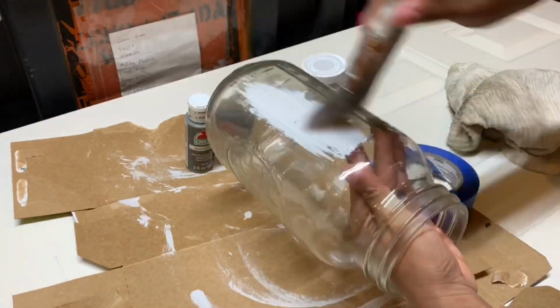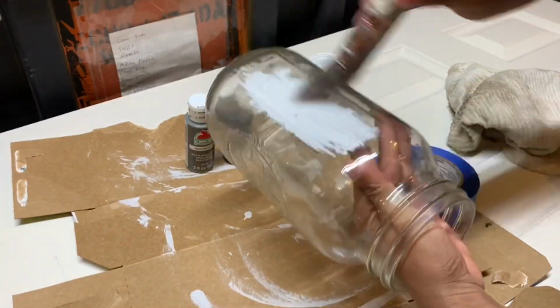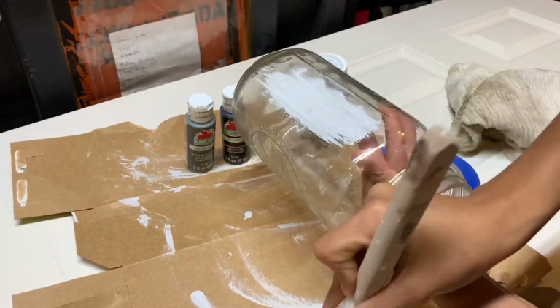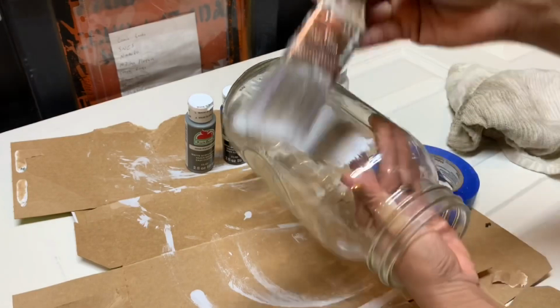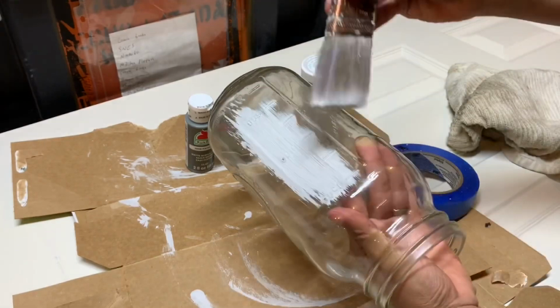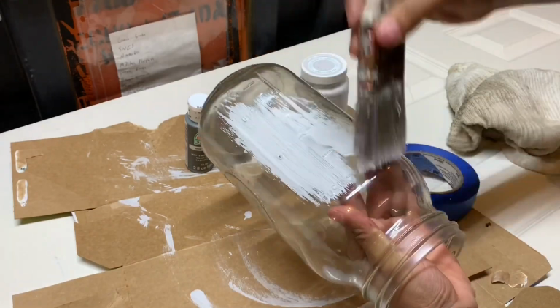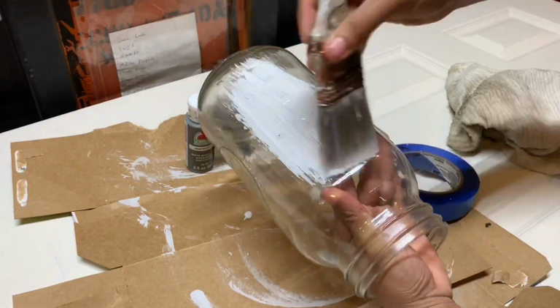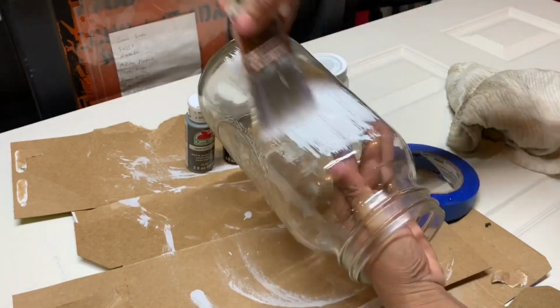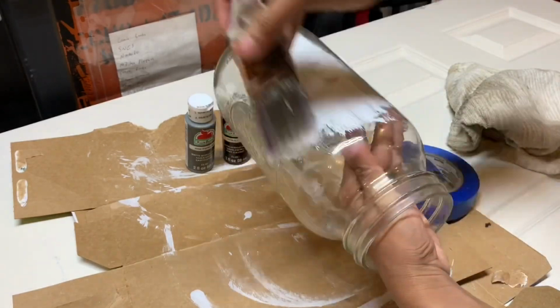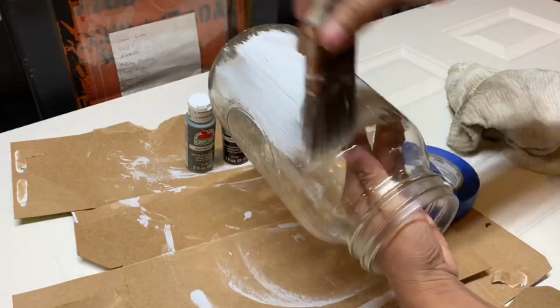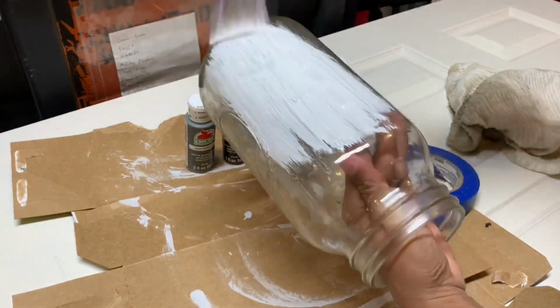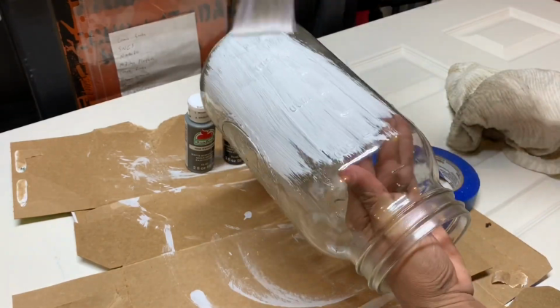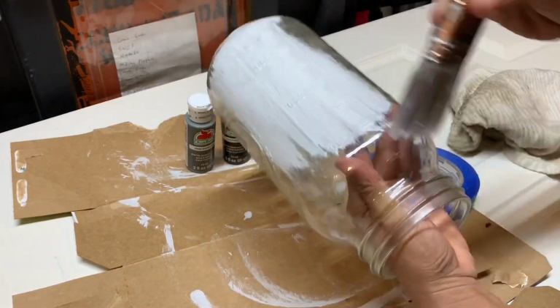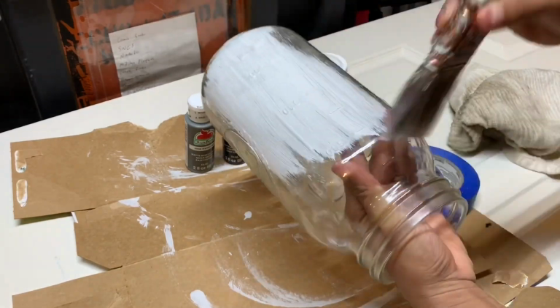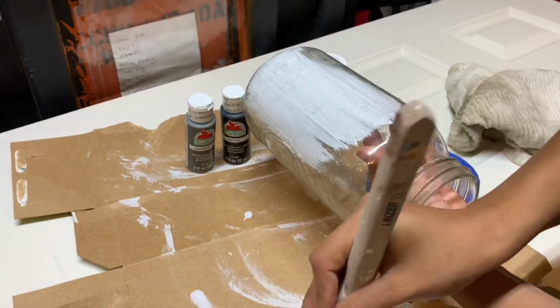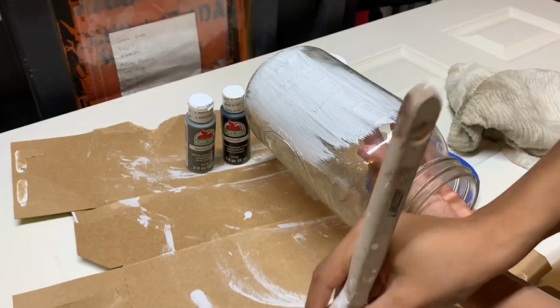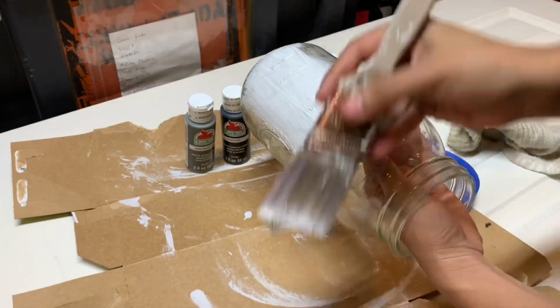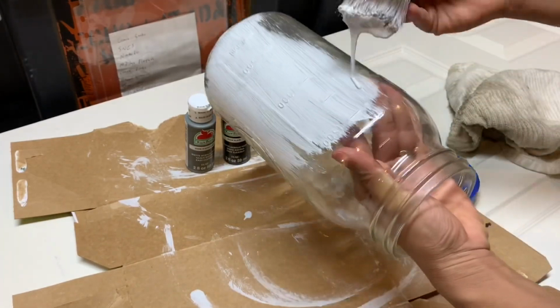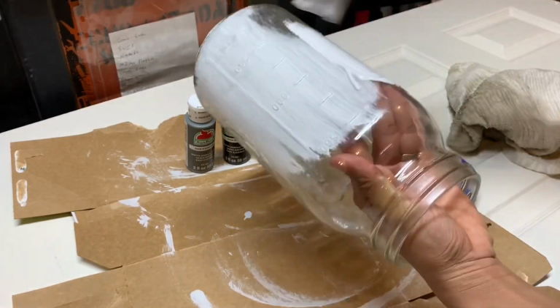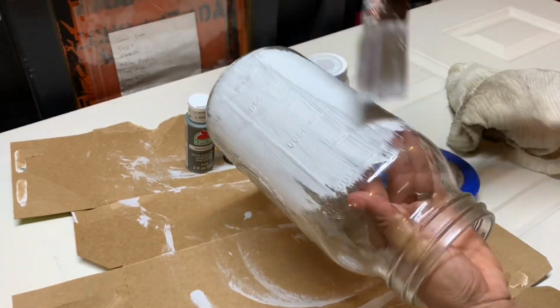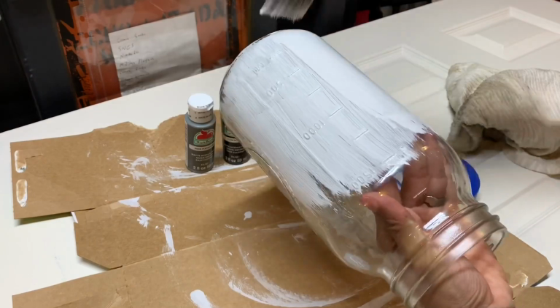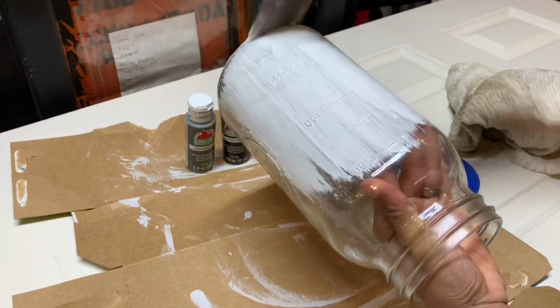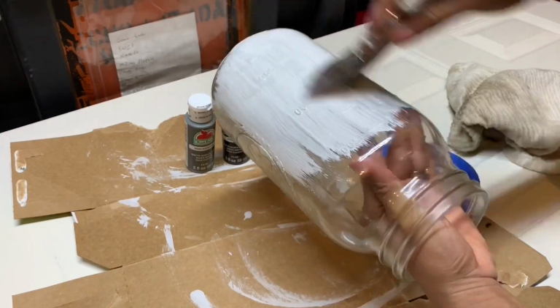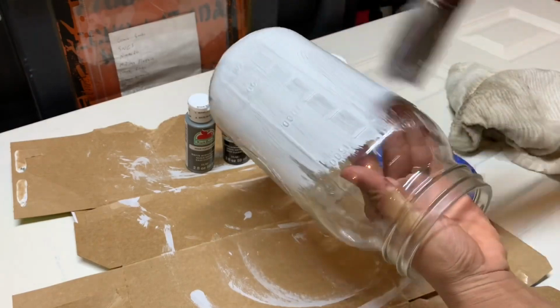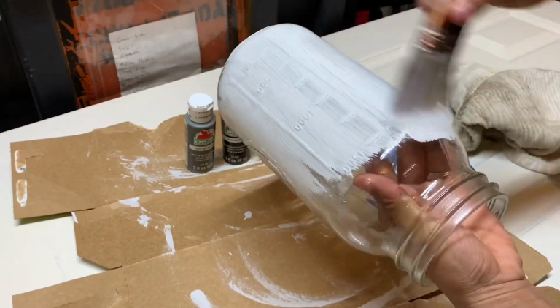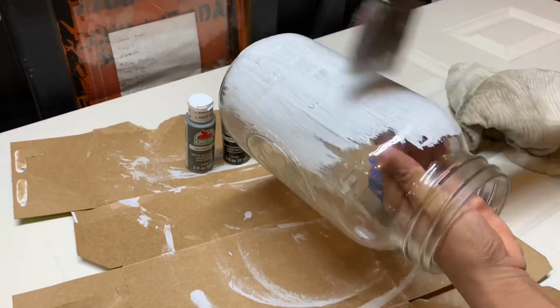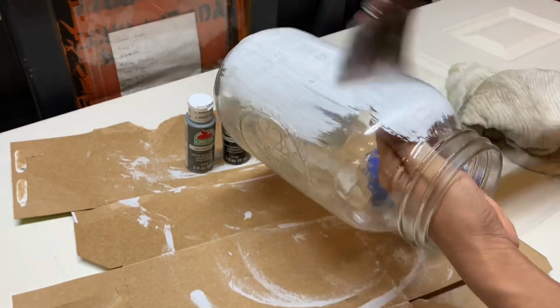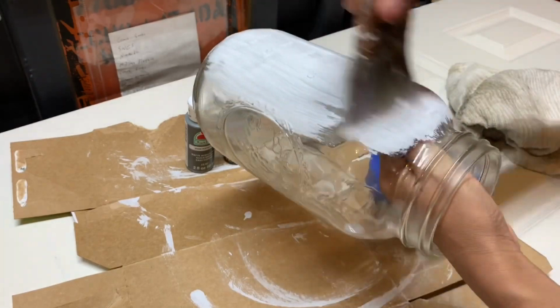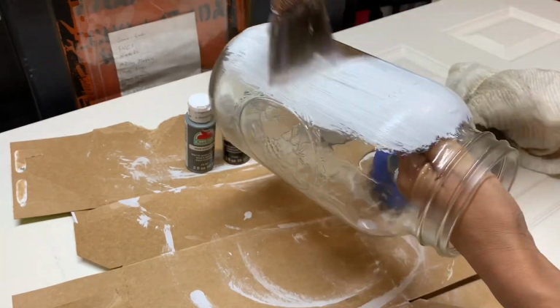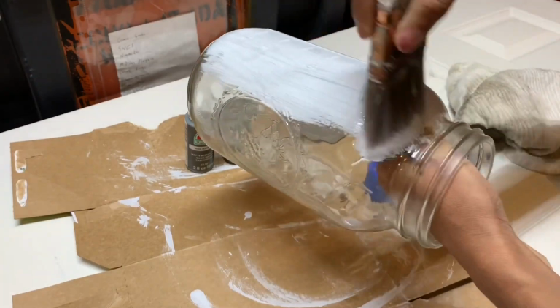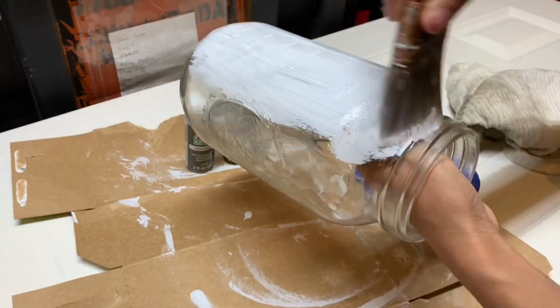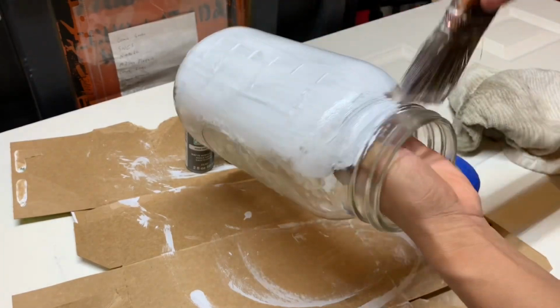I'm going to be using a chalk paint from Walmart. It's a Waverly brand, the color Nimbus. It's a really white-gray color and I'm going to be putting two coats on my jar.